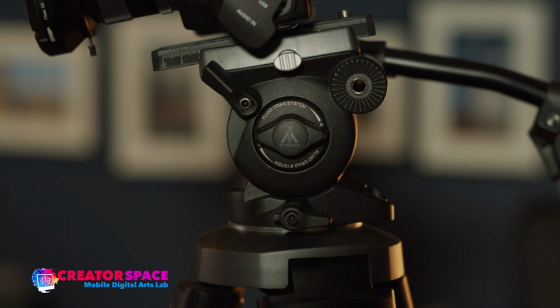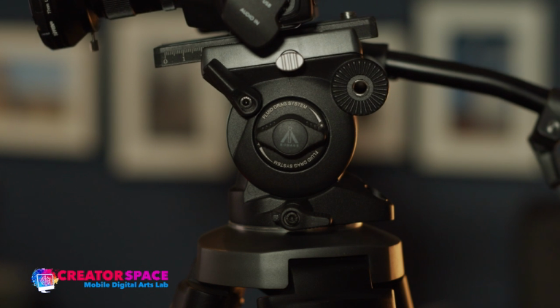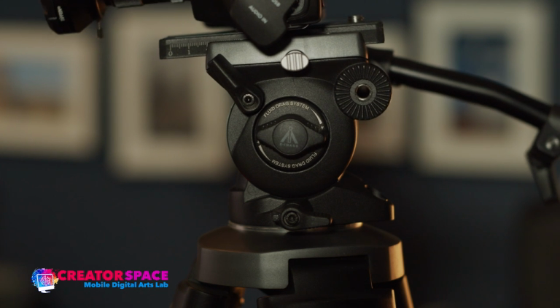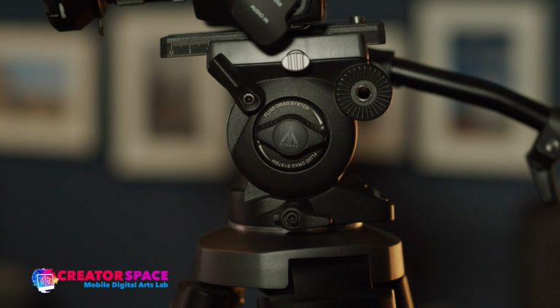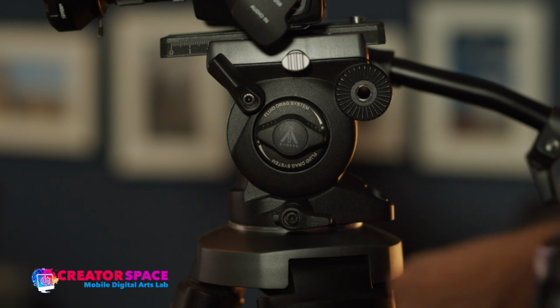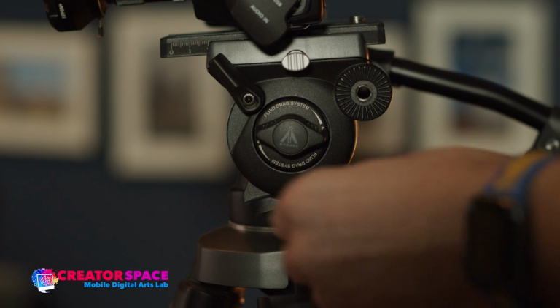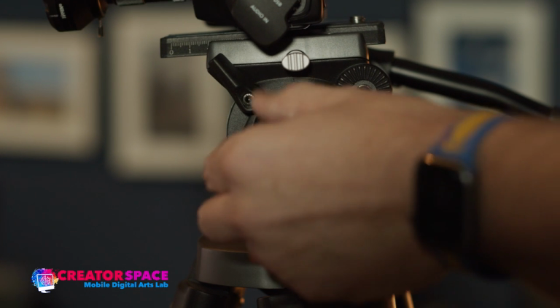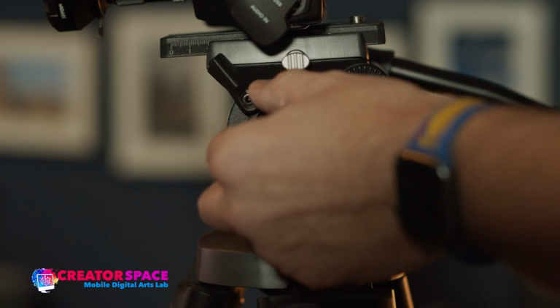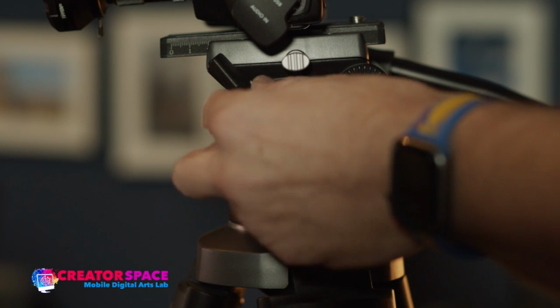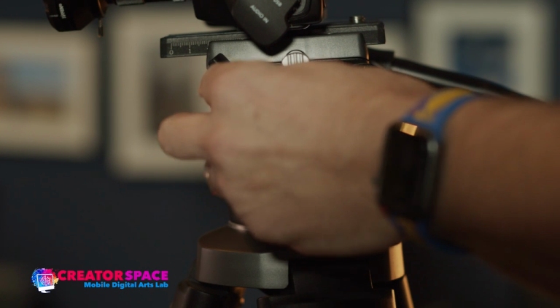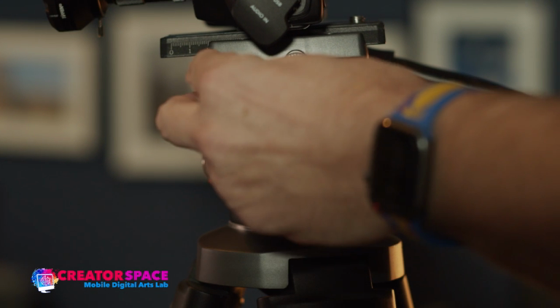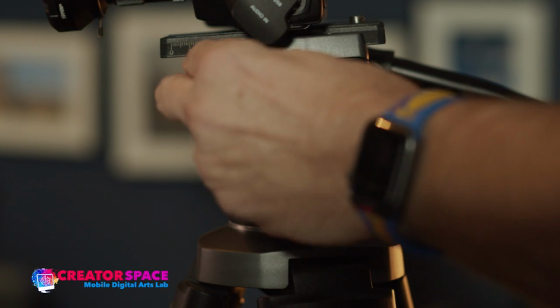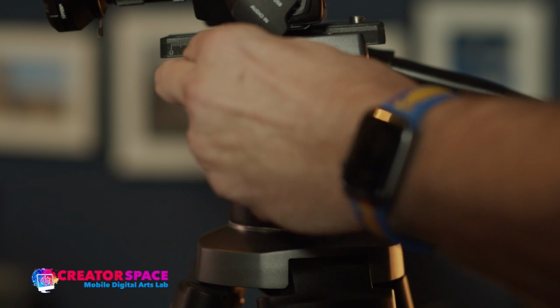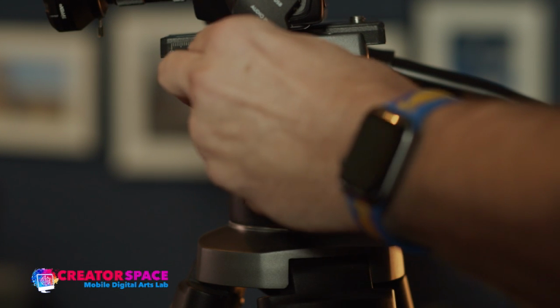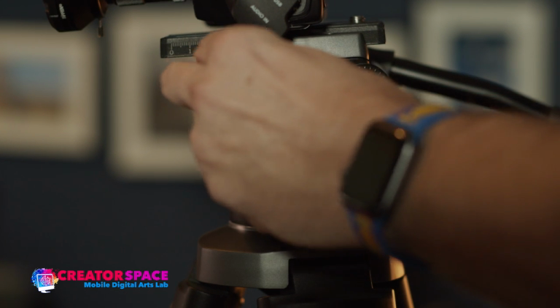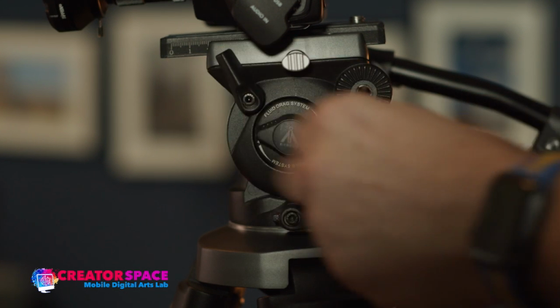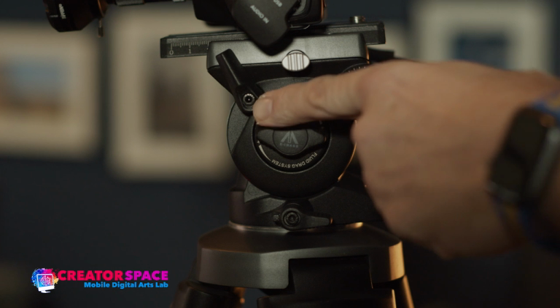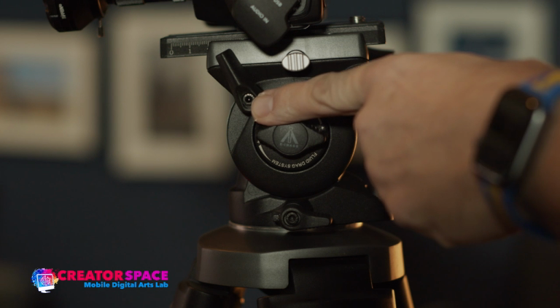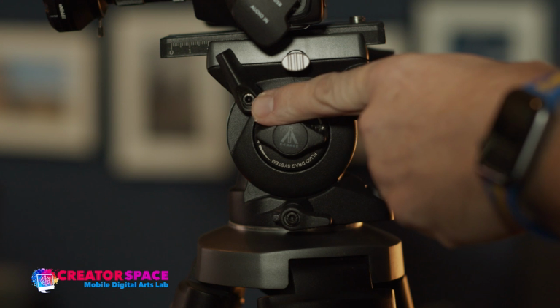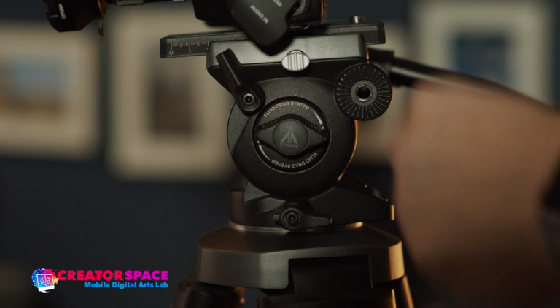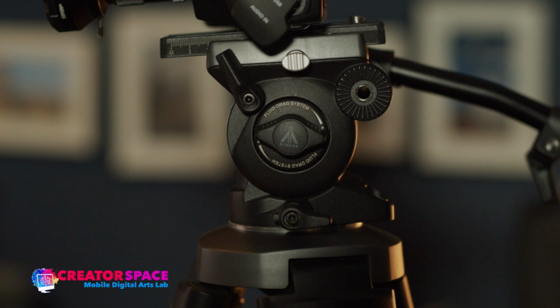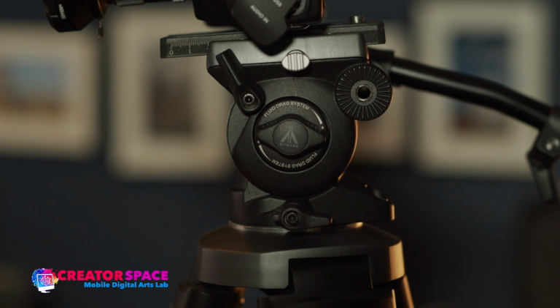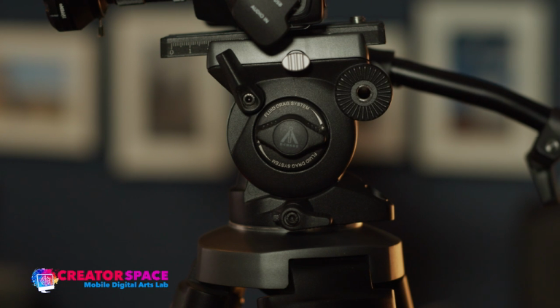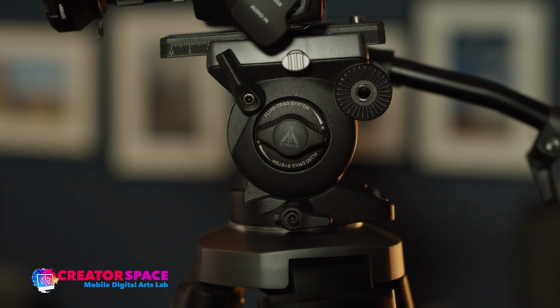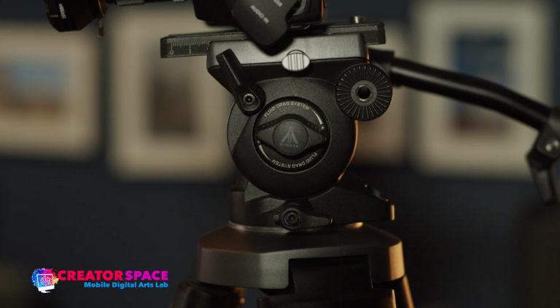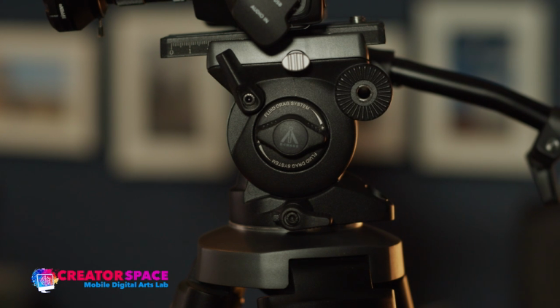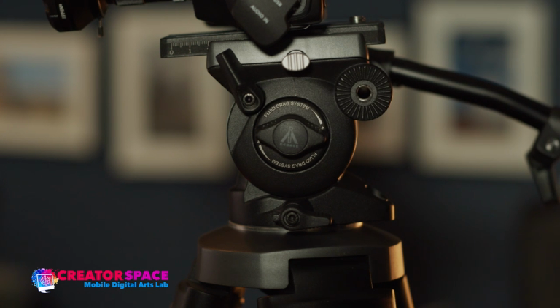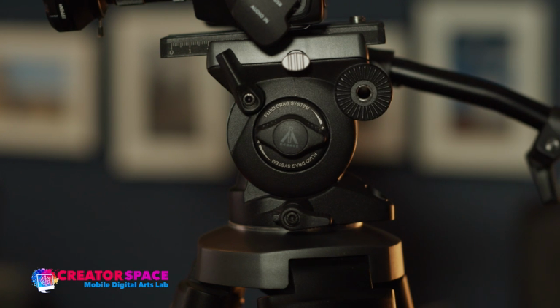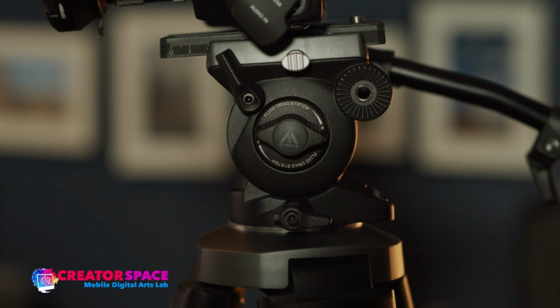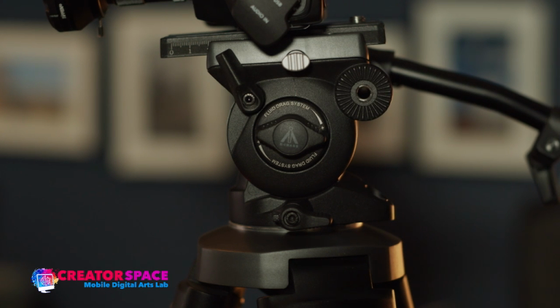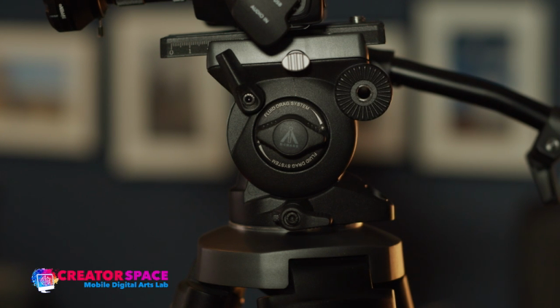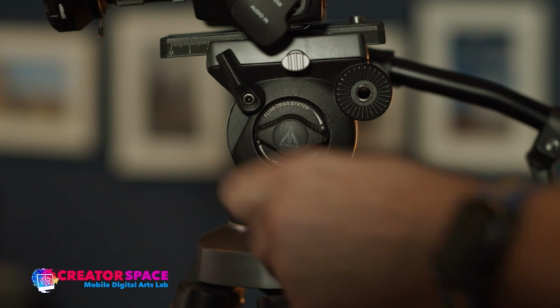The next step is to lock the tilt as well. This lever right here locks it, and now pan and tilt is totally locked.